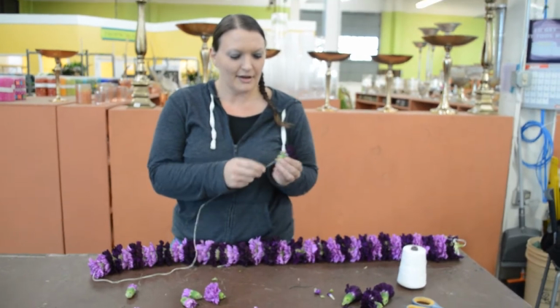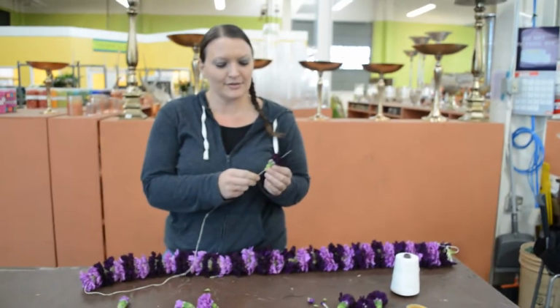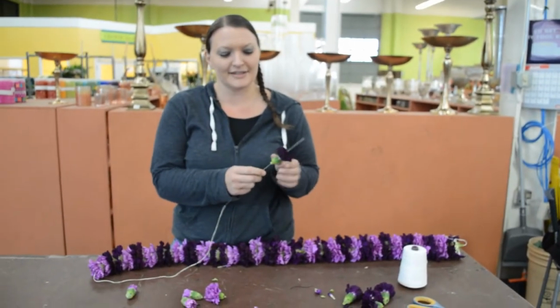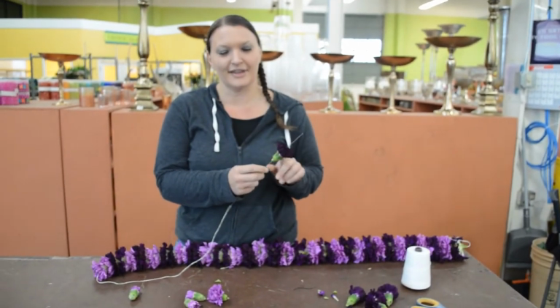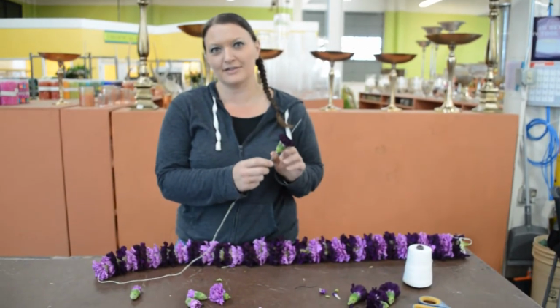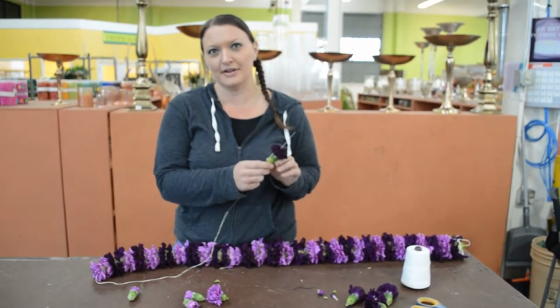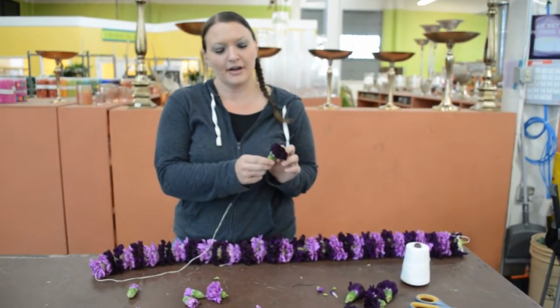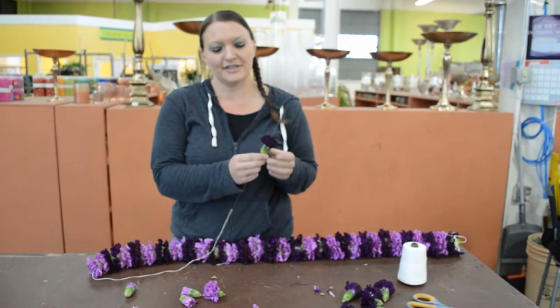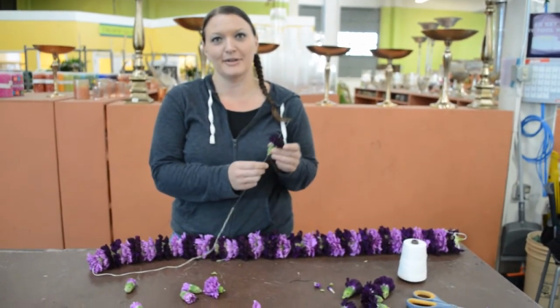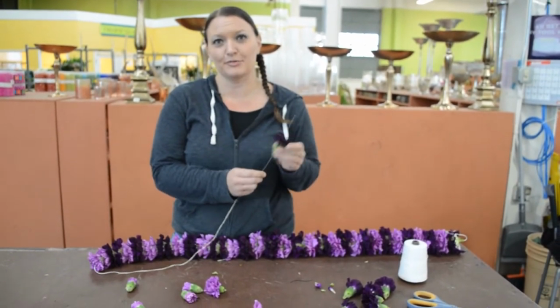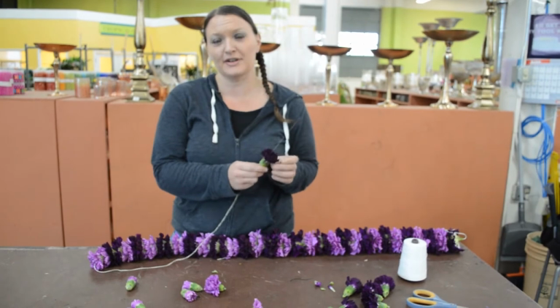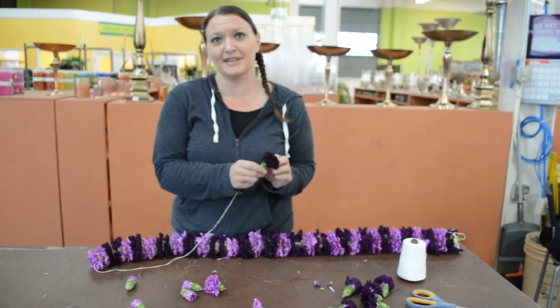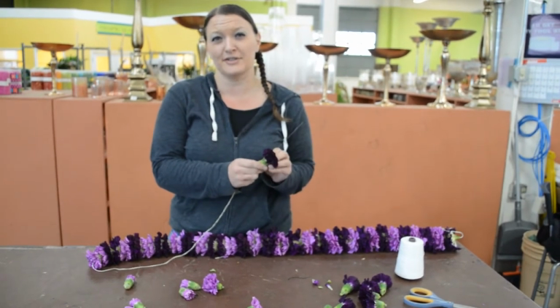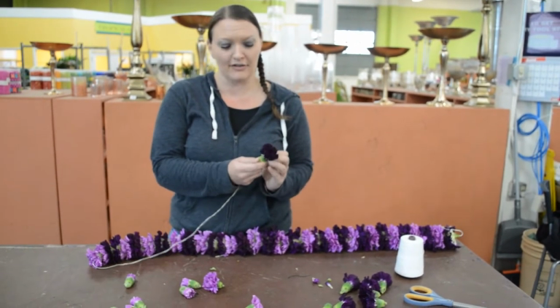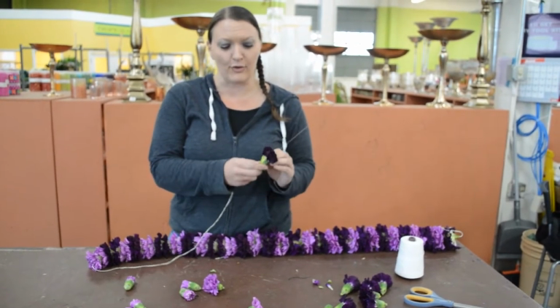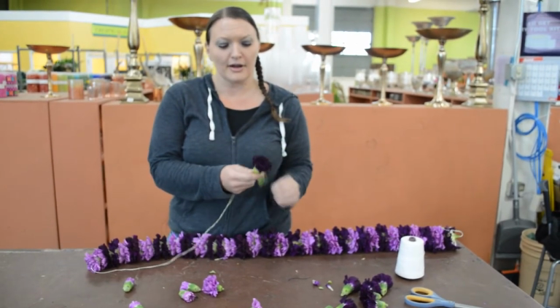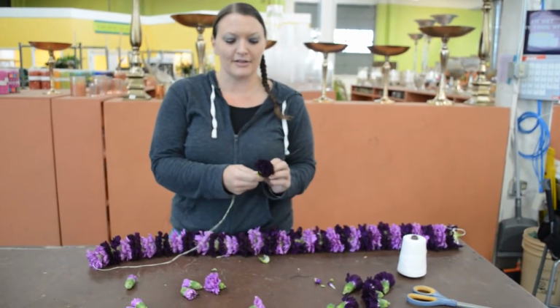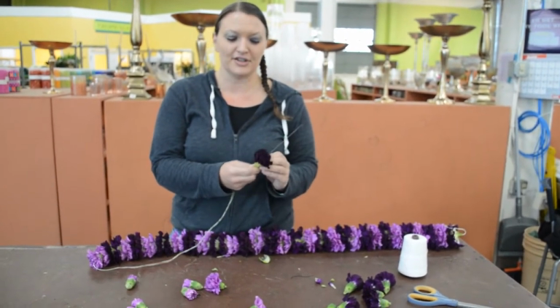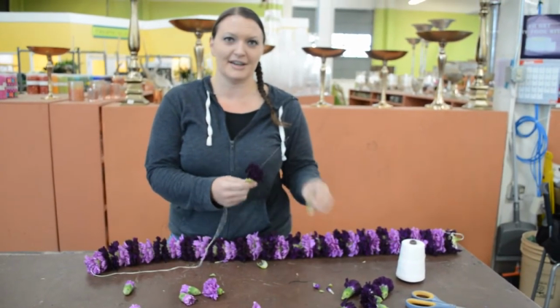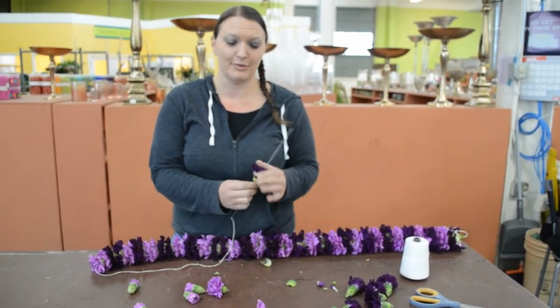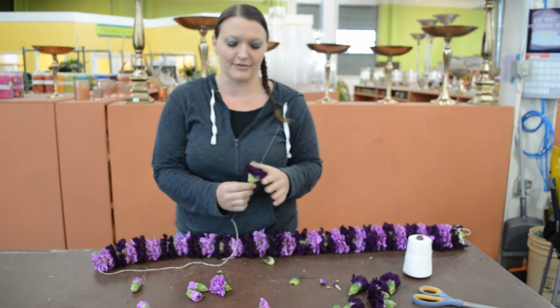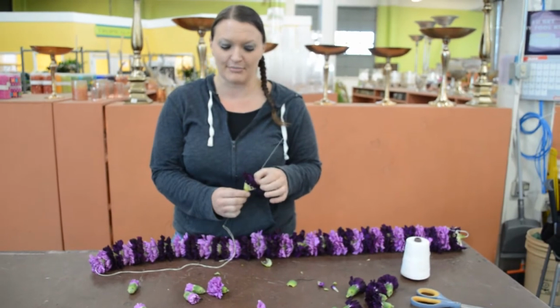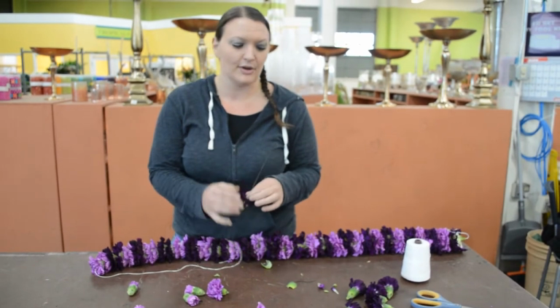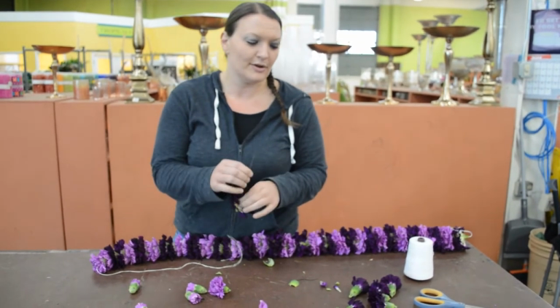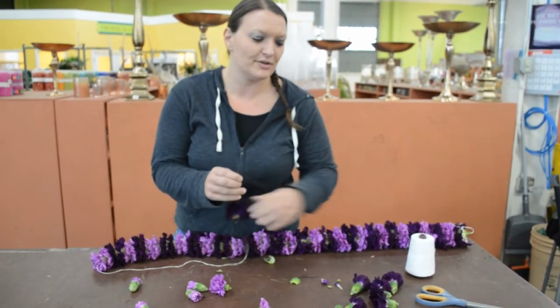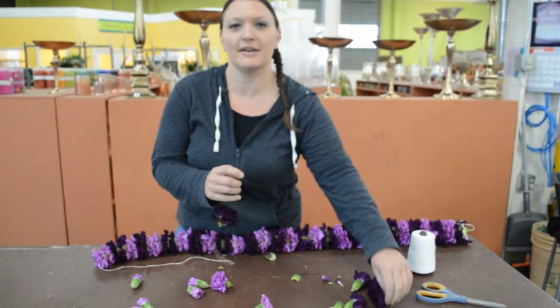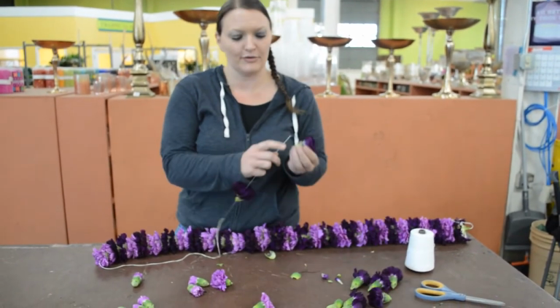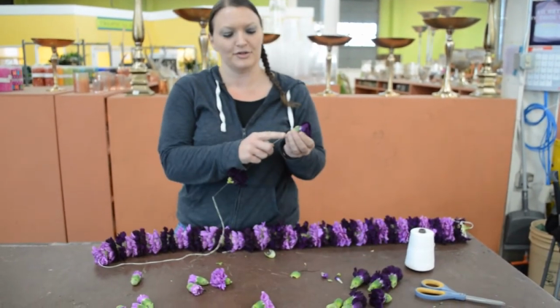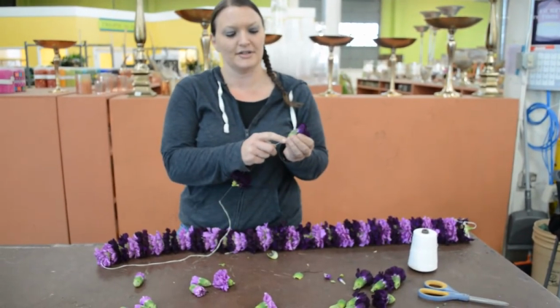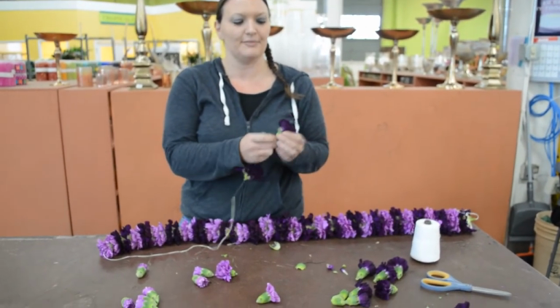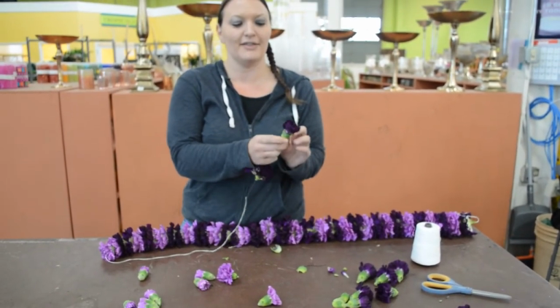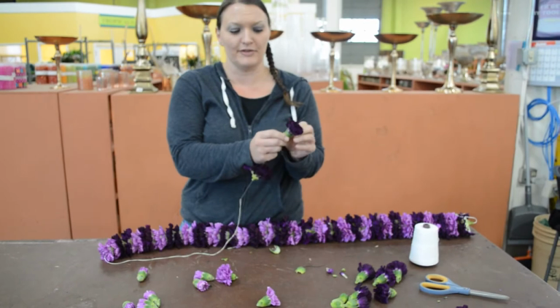I also like to leave the calyx on here just for stability as you're pushing it onto the needle. If you take it off before, the carnation can actually break off of the stem. So you want to make sure you're leaving that on before you're pushing it onto the needle, and then removing it.